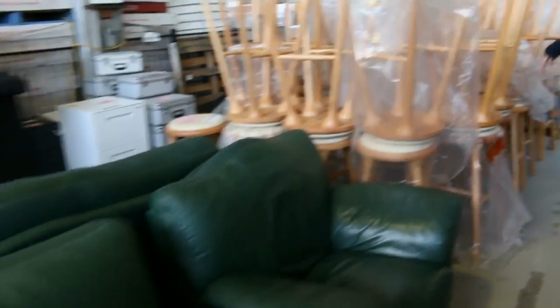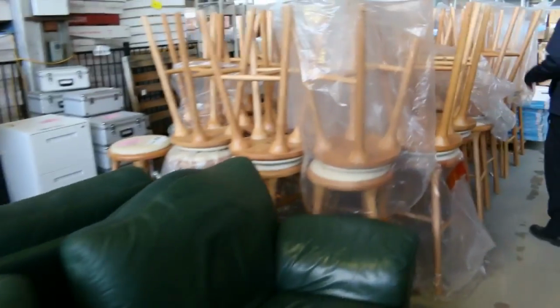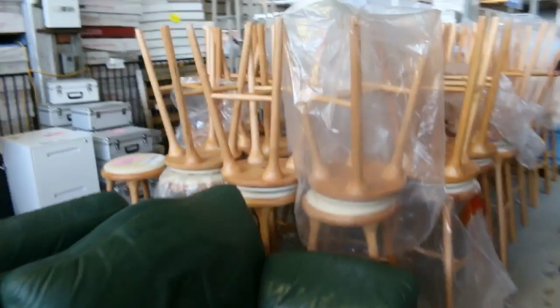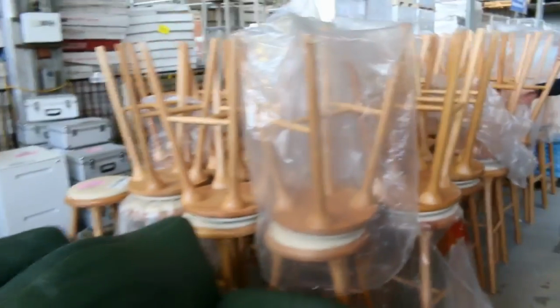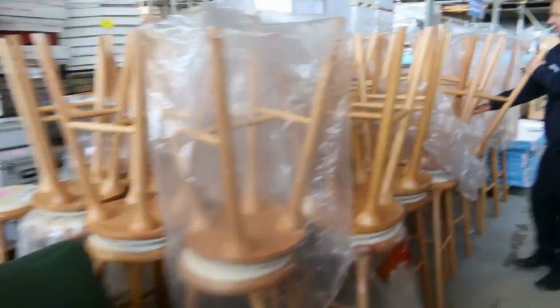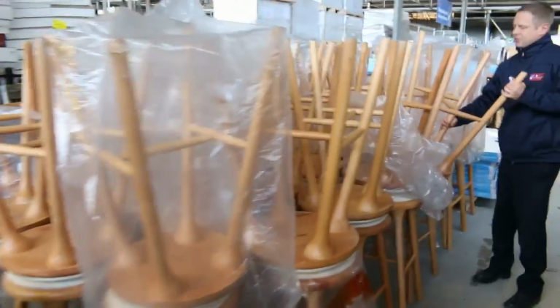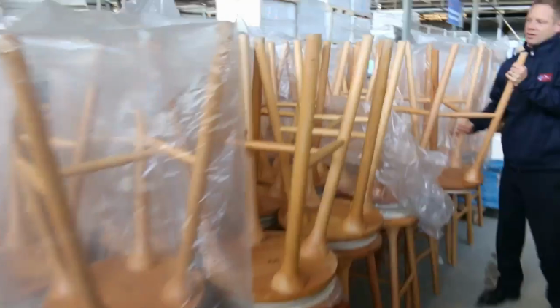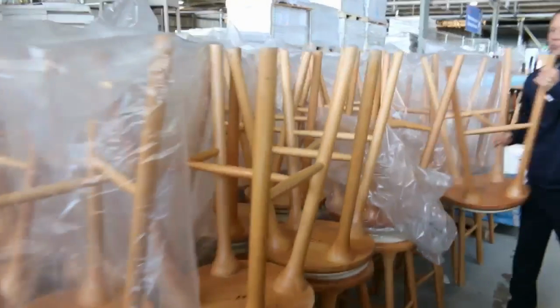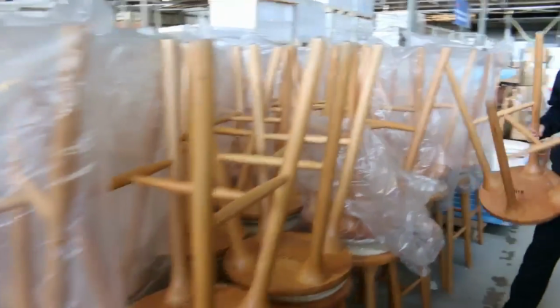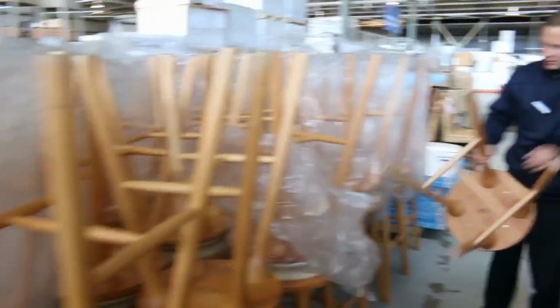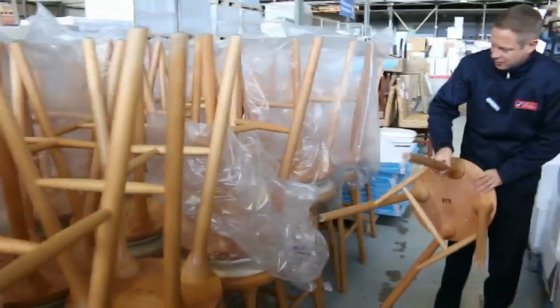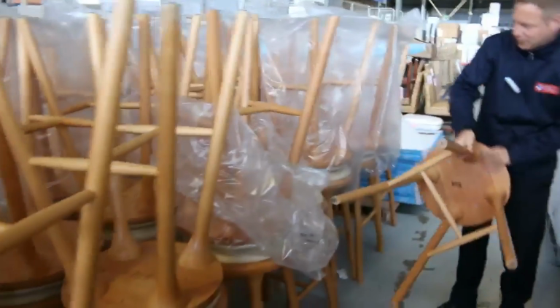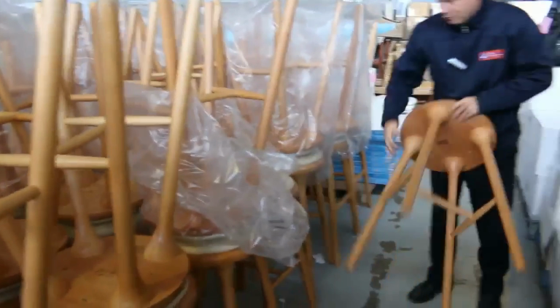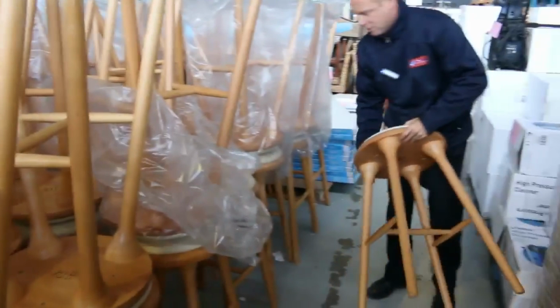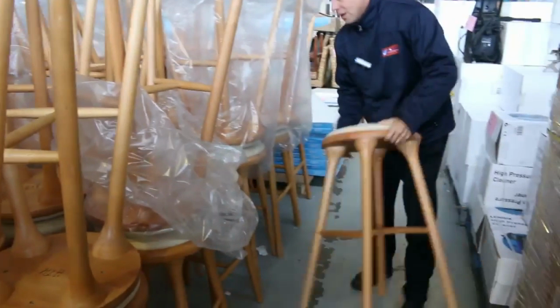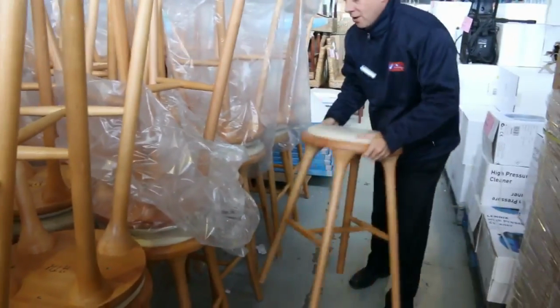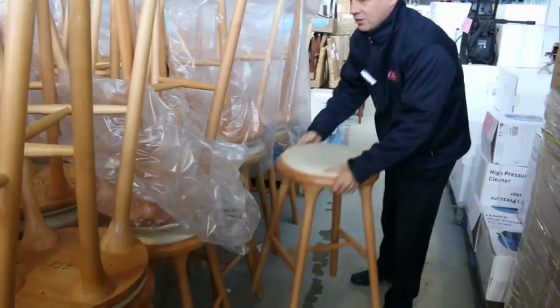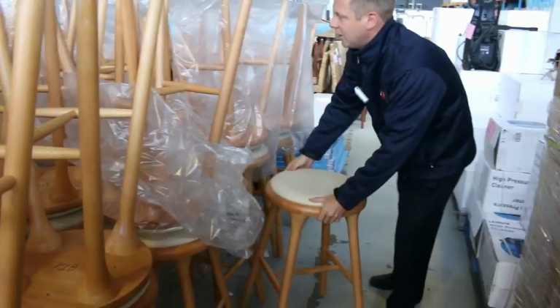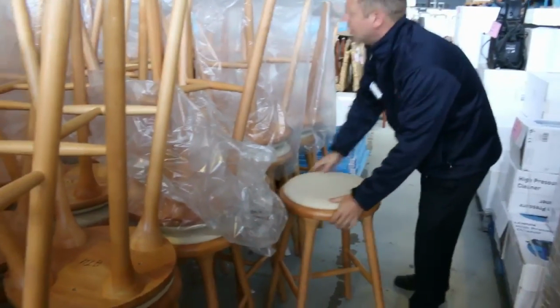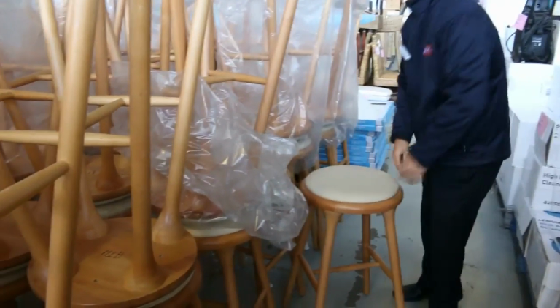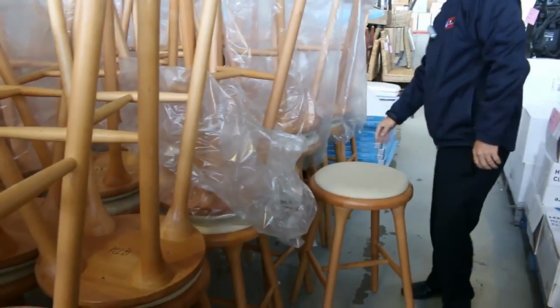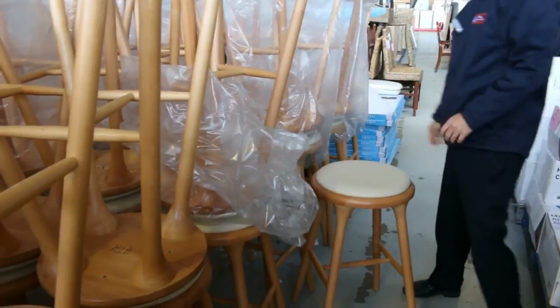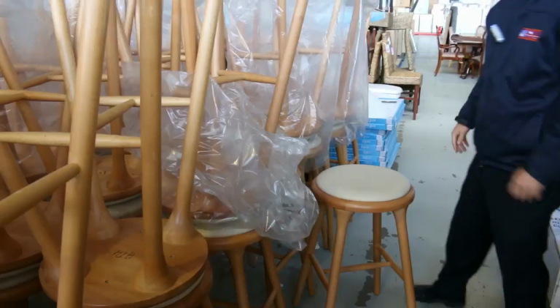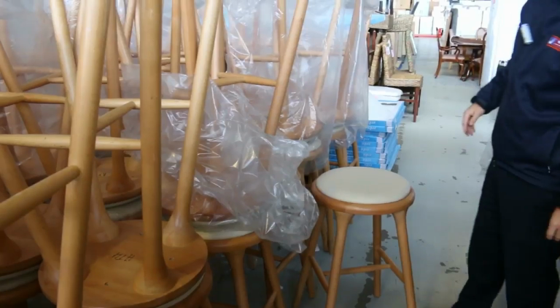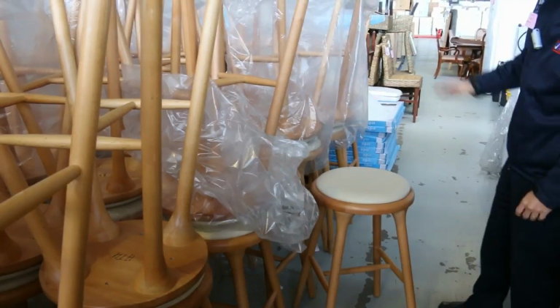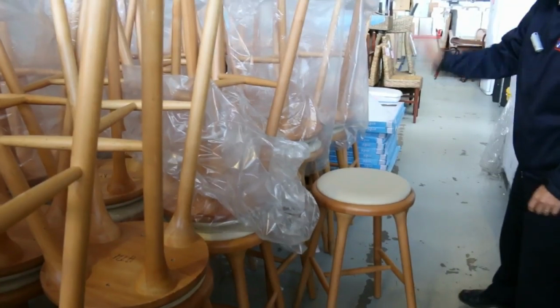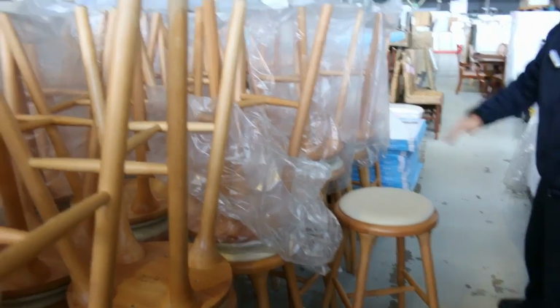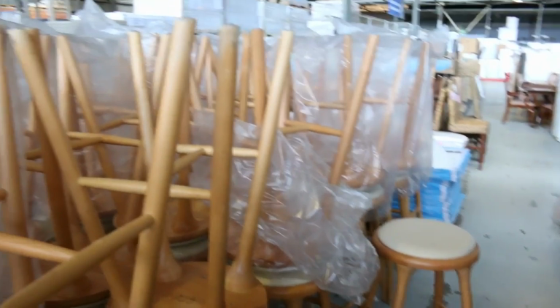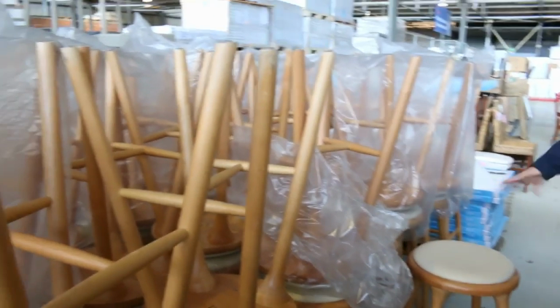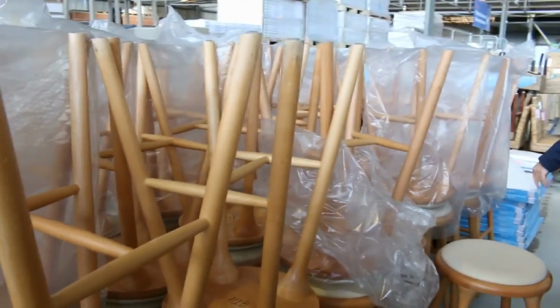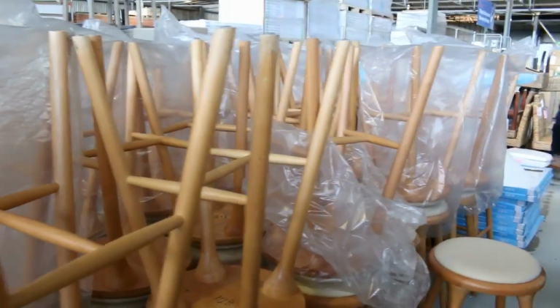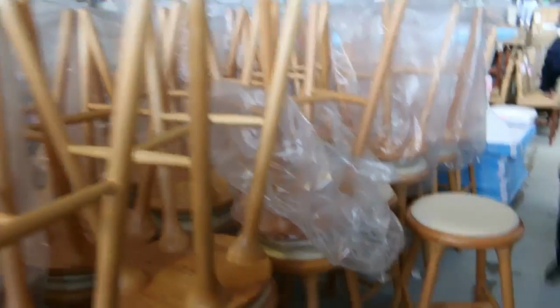Lots of these ex-hire stools — have a look at these. I'll pull one down for you. Nice and solid. I'm guessing there's probably about a hundred of them. Again $1, no reserve.